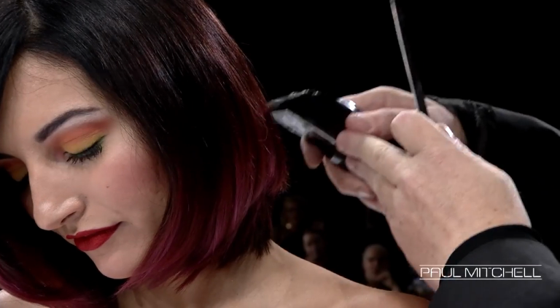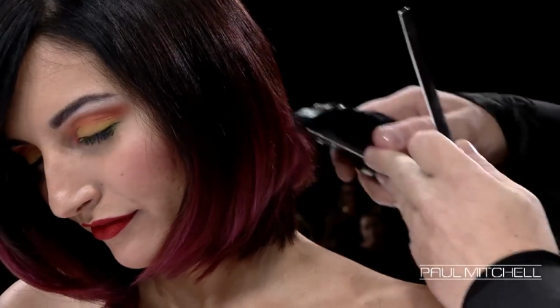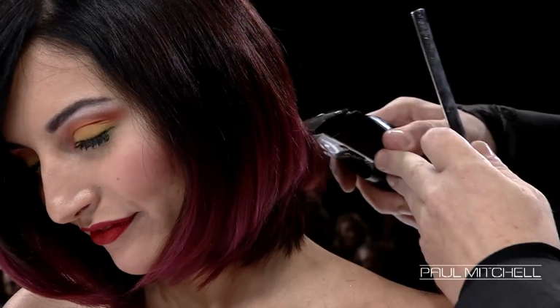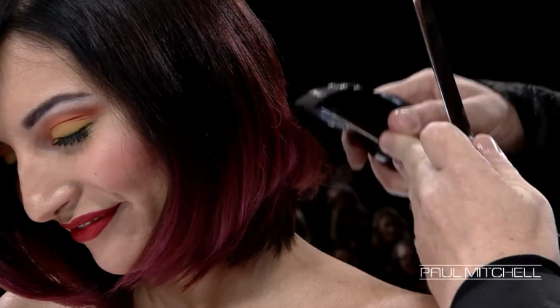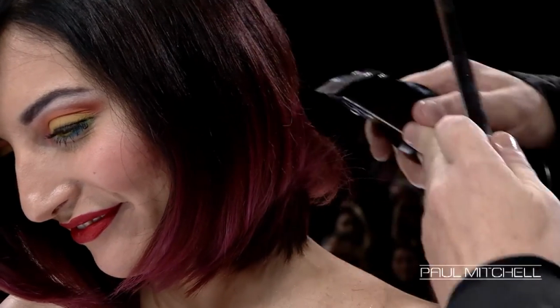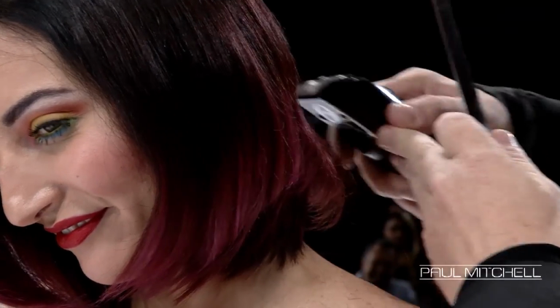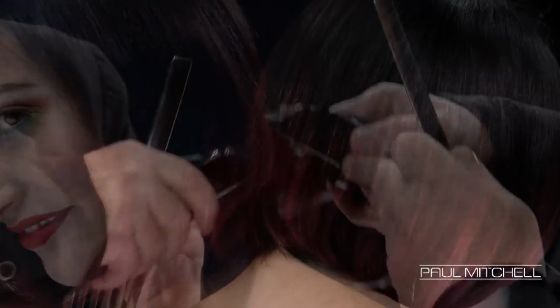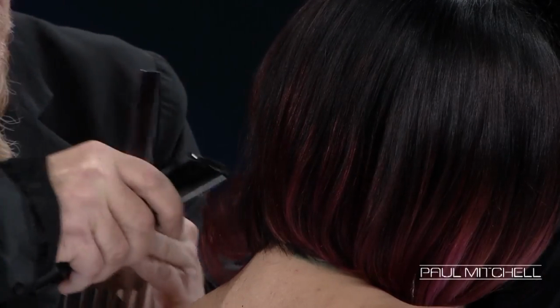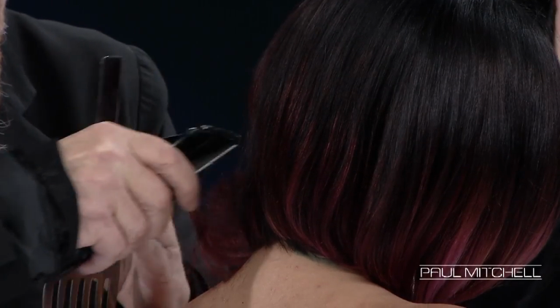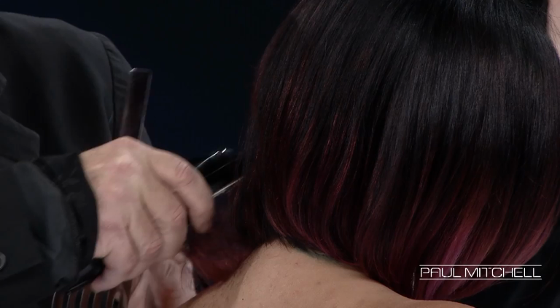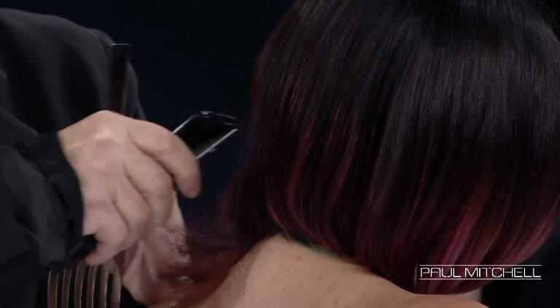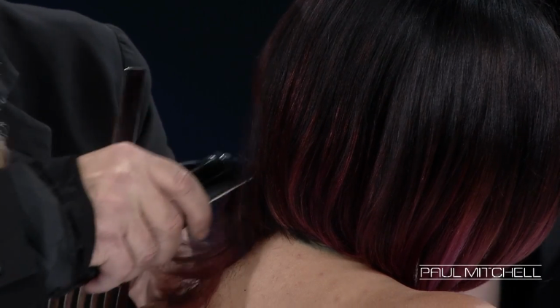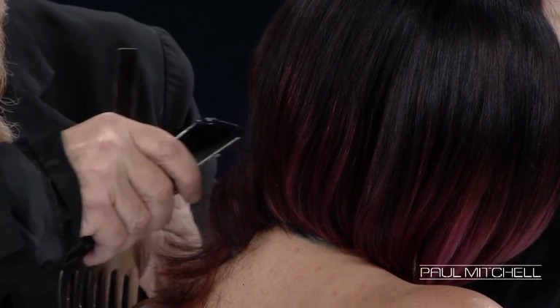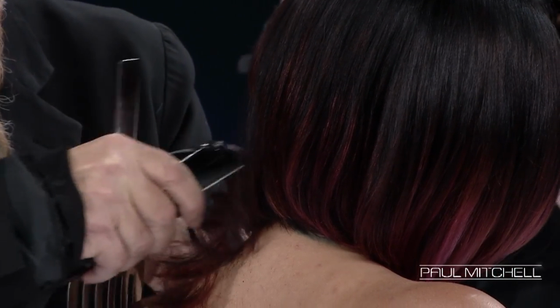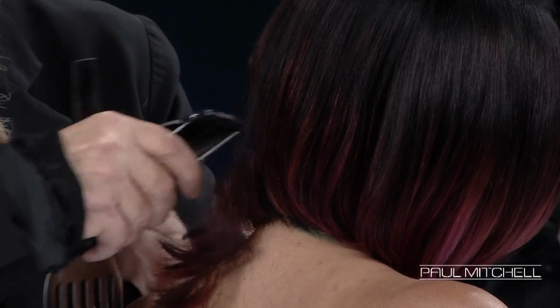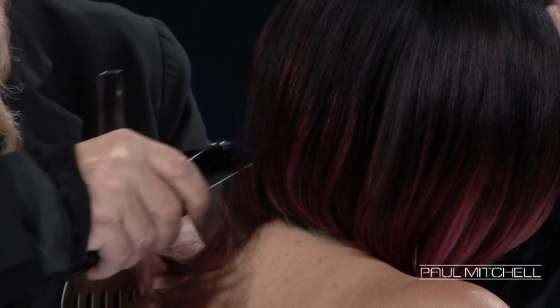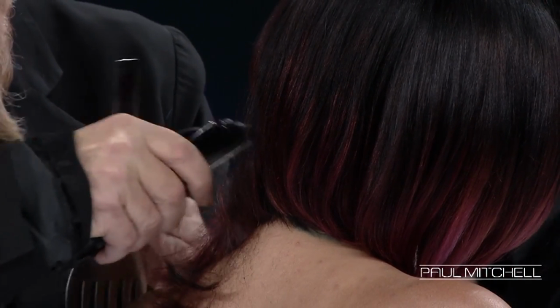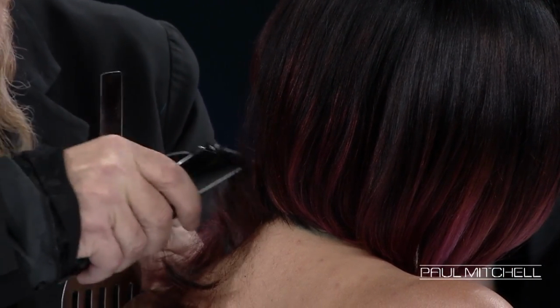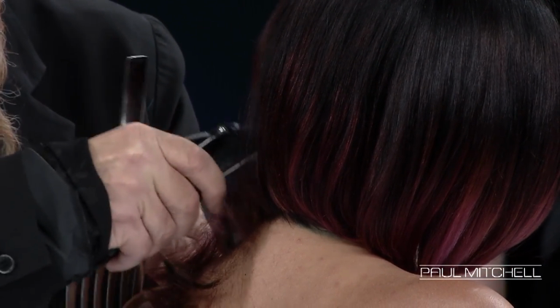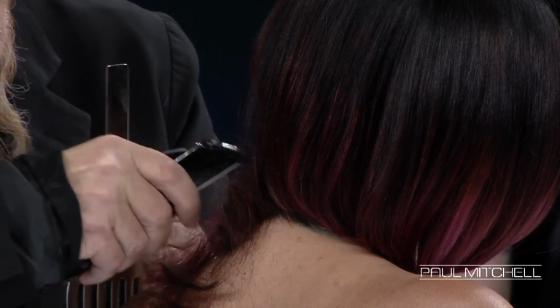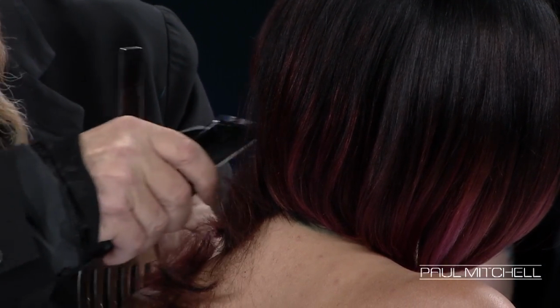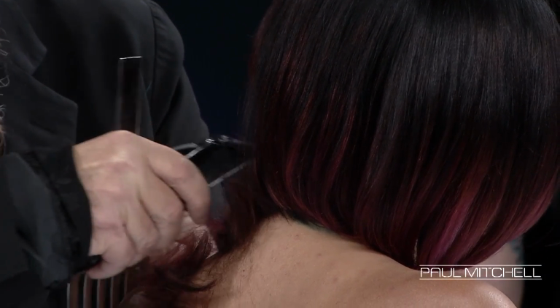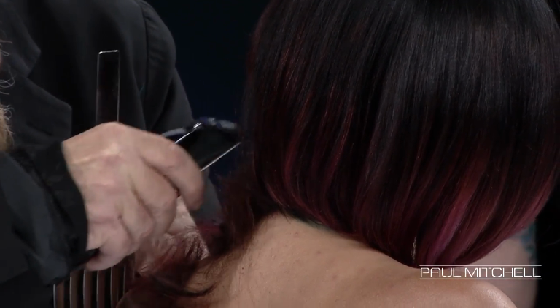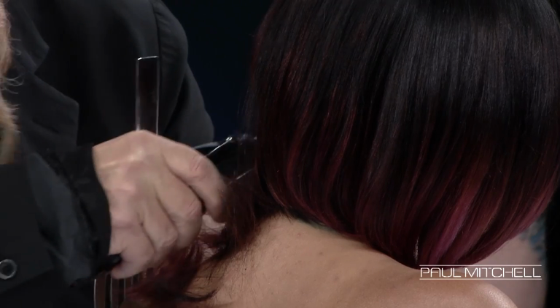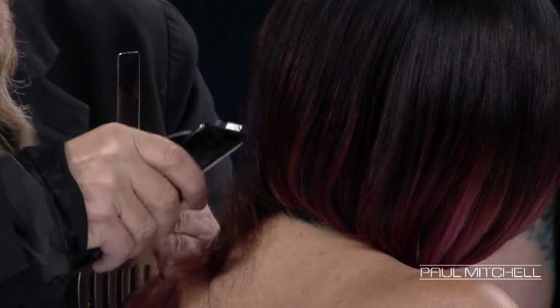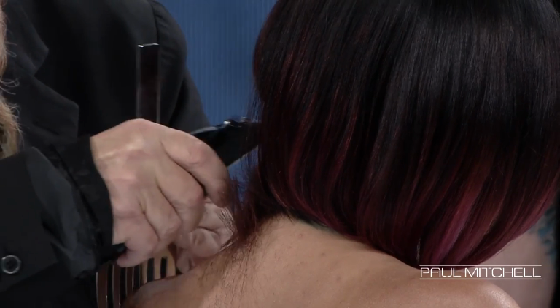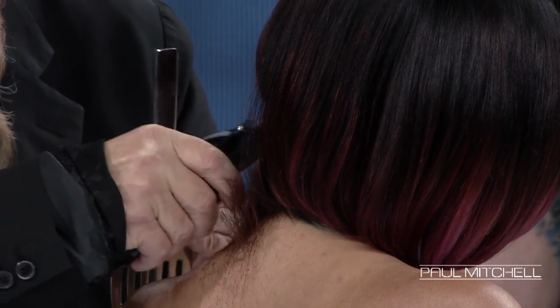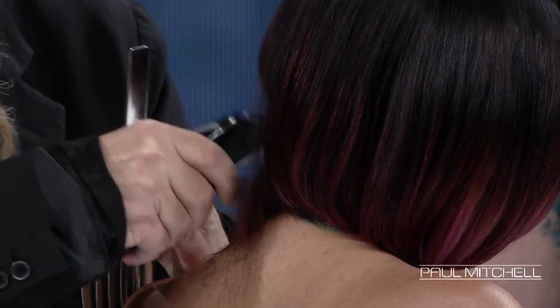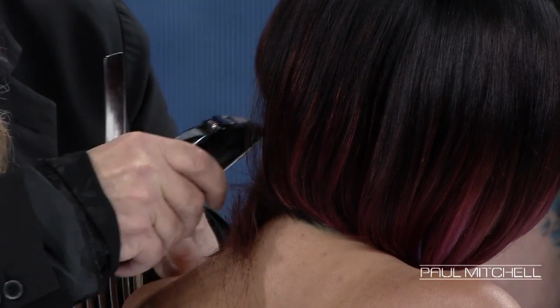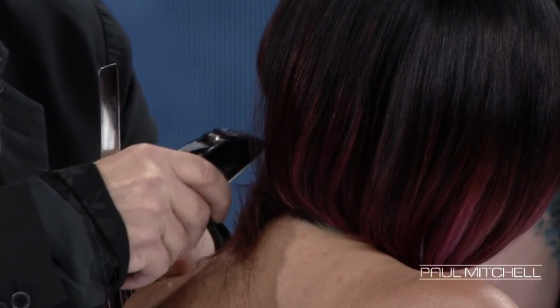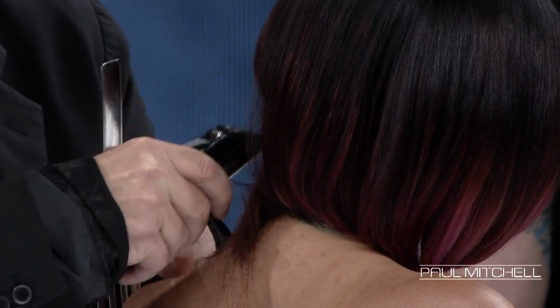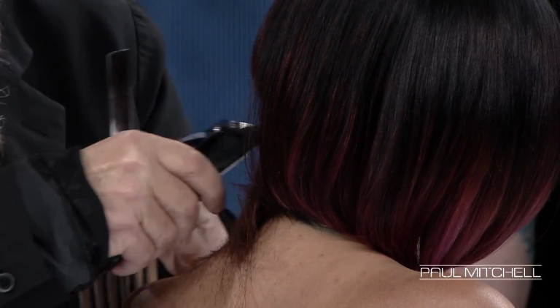Jesus loves me, this I know, because the Bible tells me so. If you're going to do hair, you better have a relationship with Jesus. I'm just telling you. This shit isn't easy.